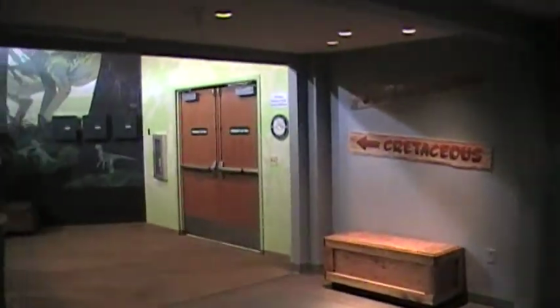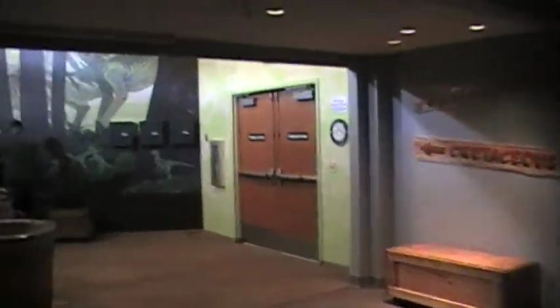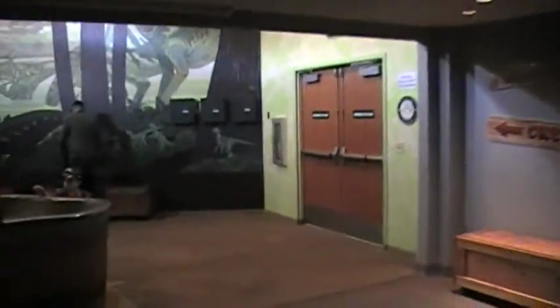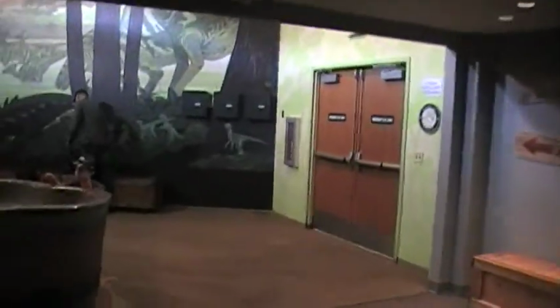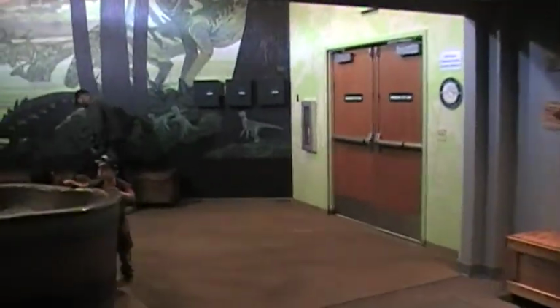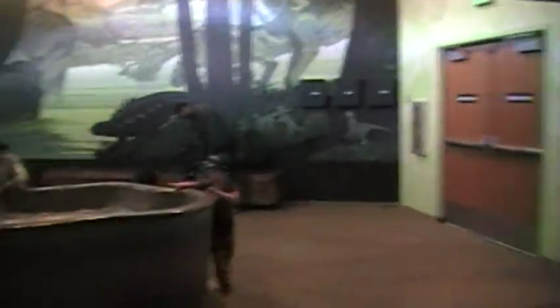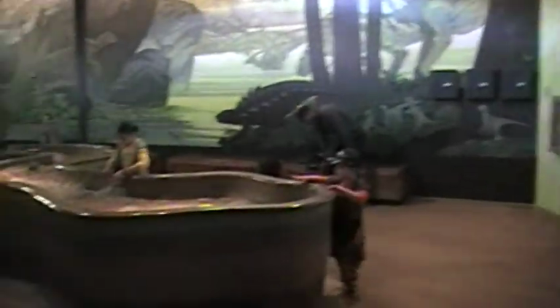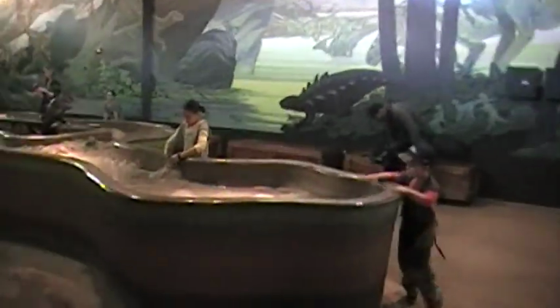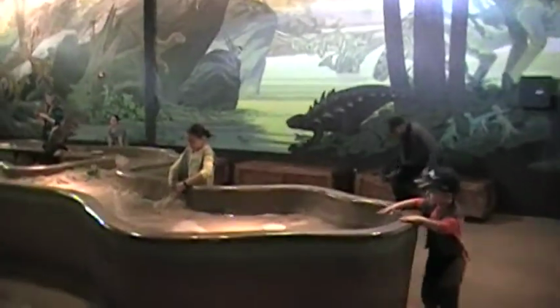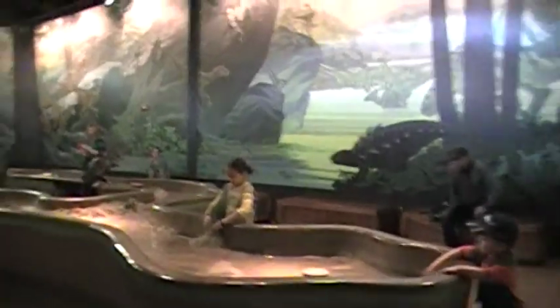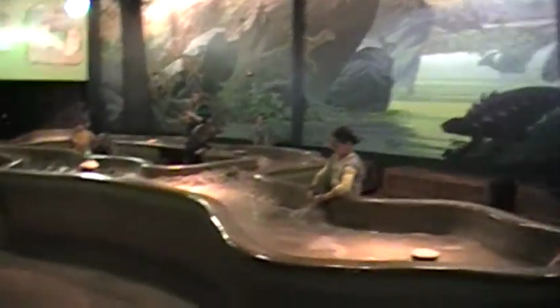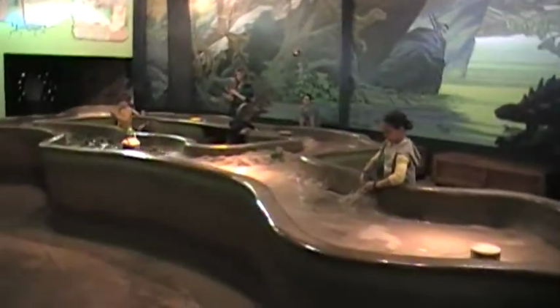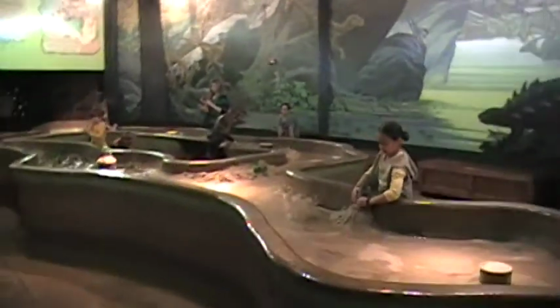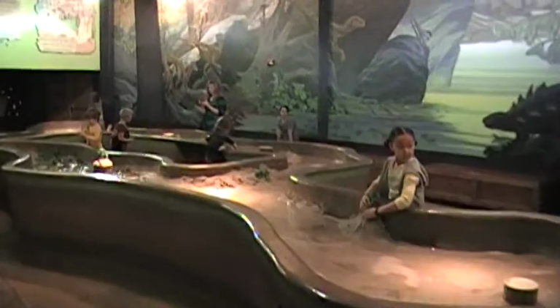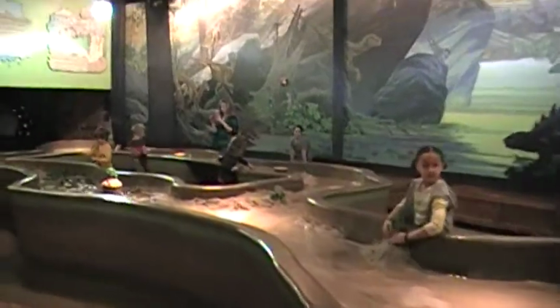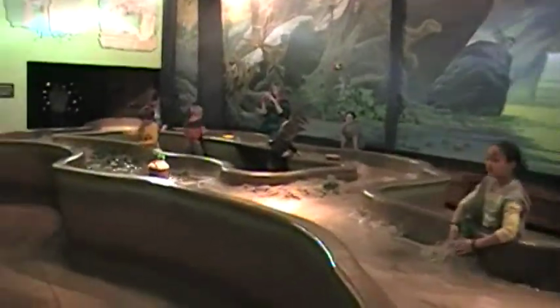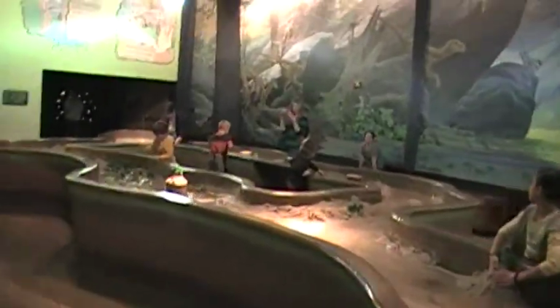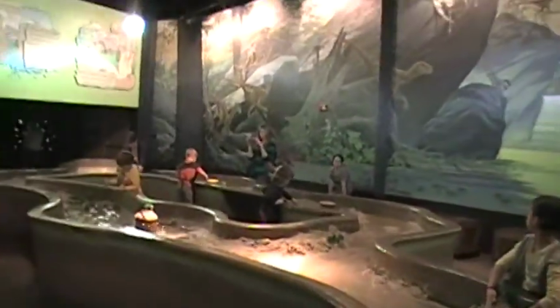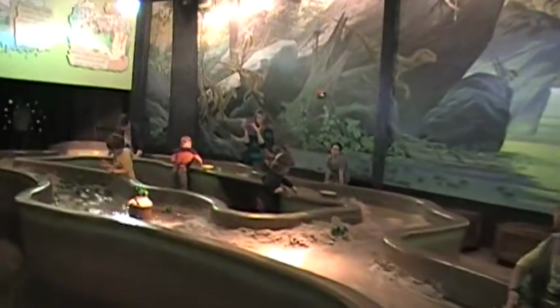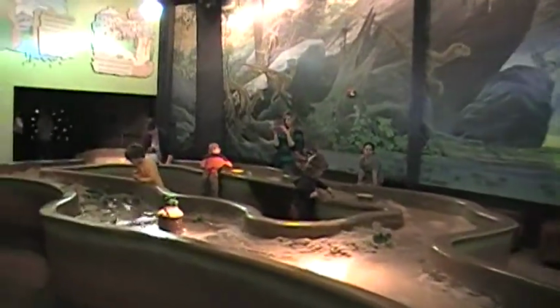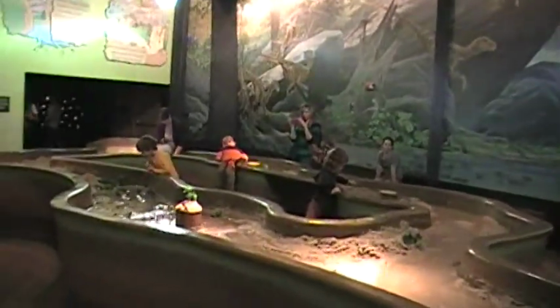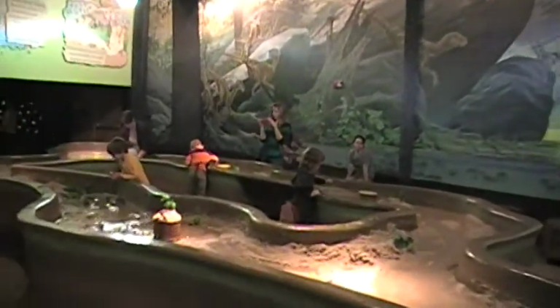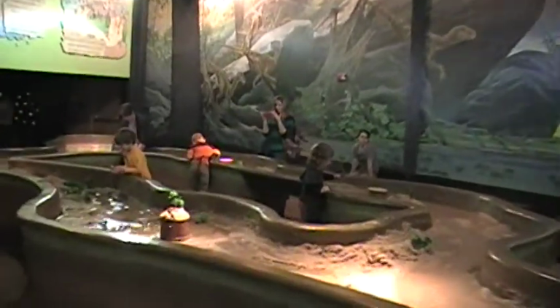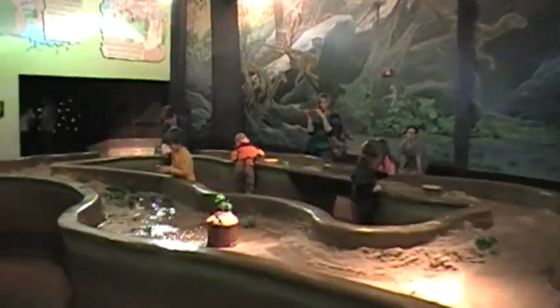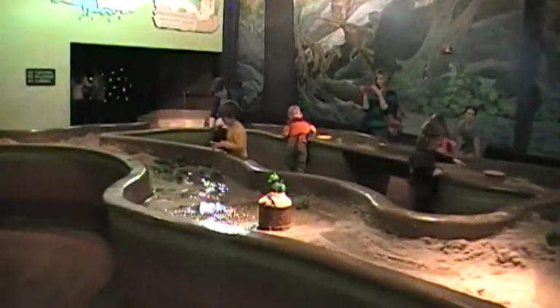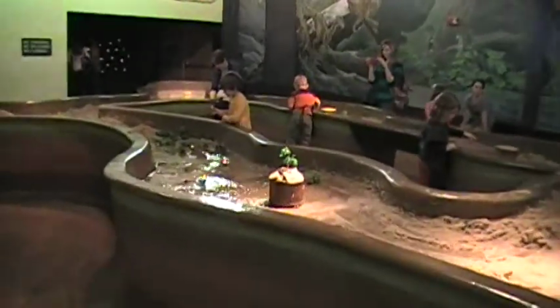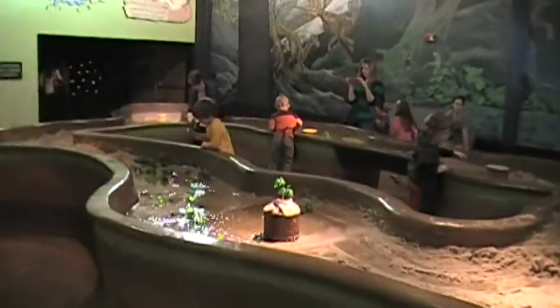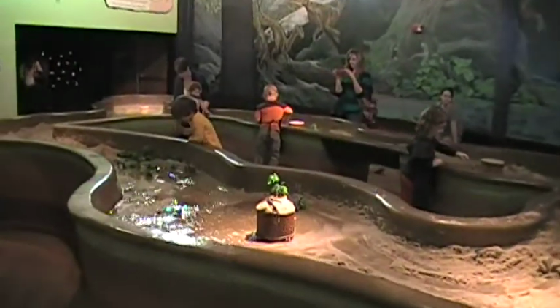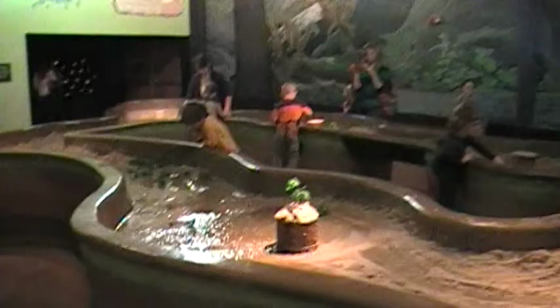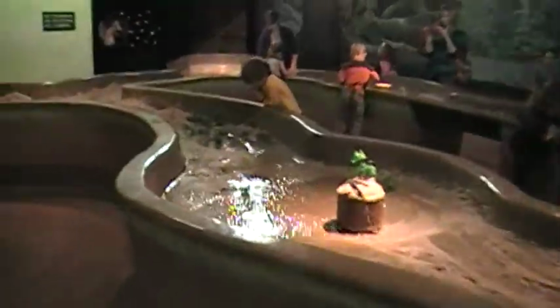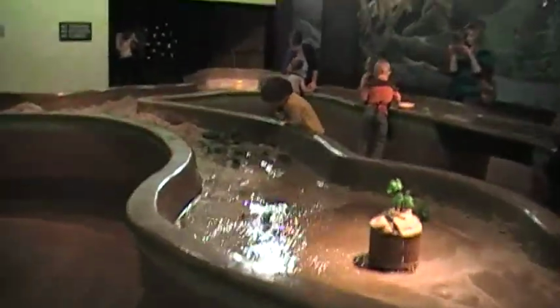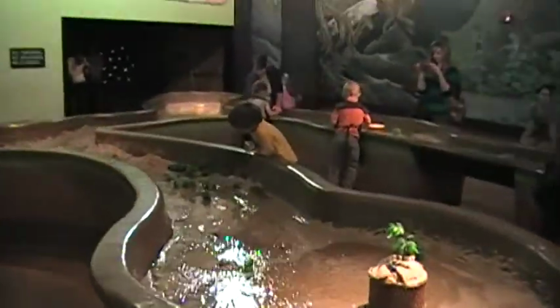Now here I'm coming through the erosion display, where they have water running through sand, kind of demonstrating how erosion works.